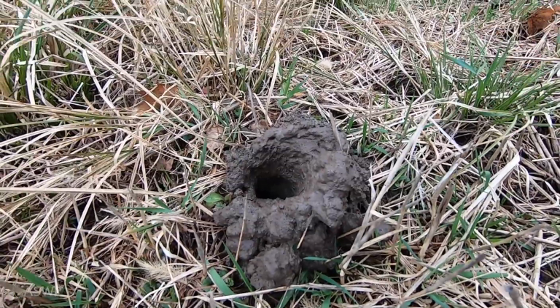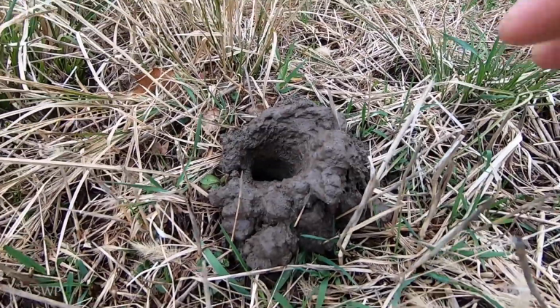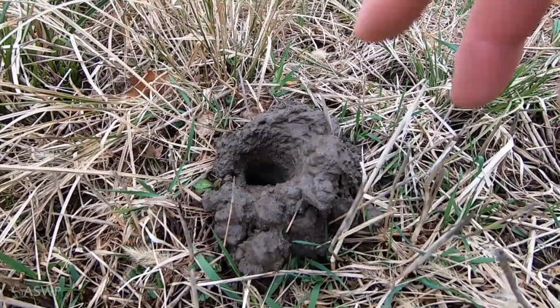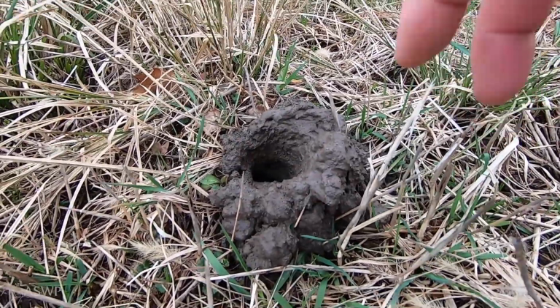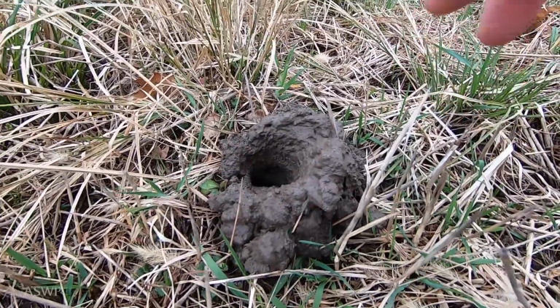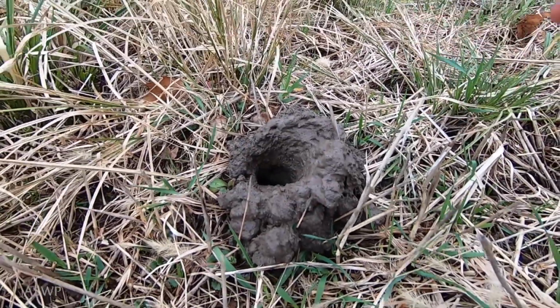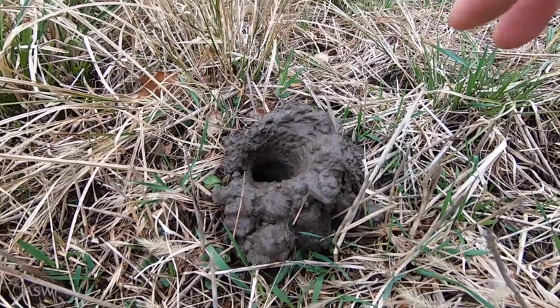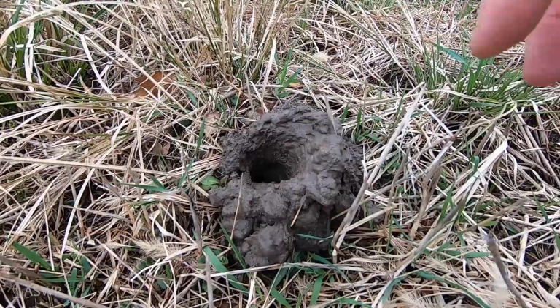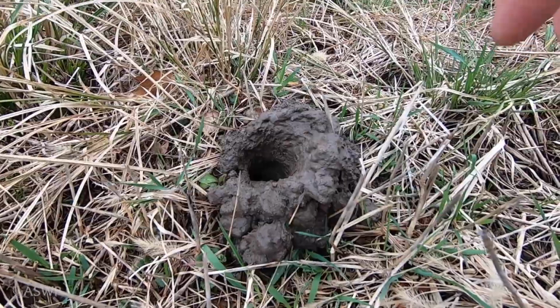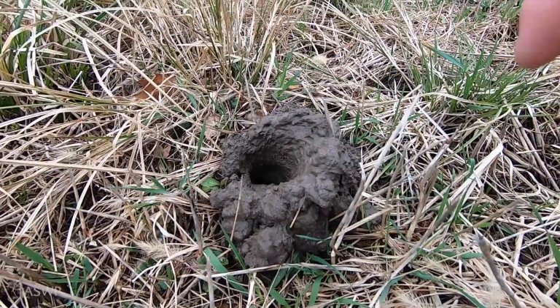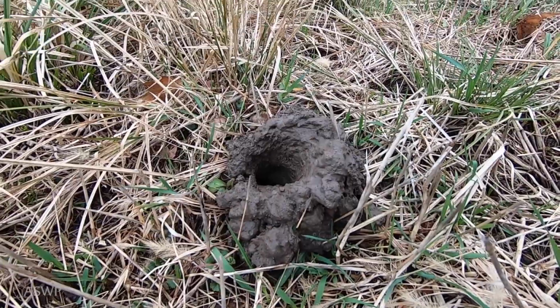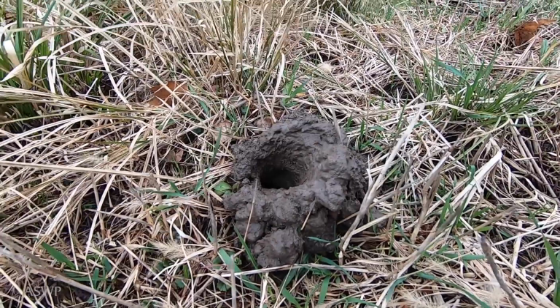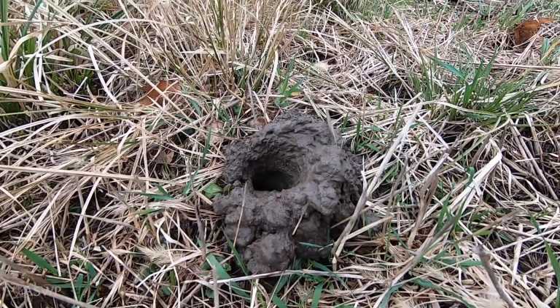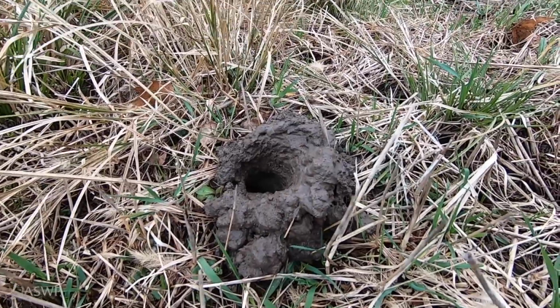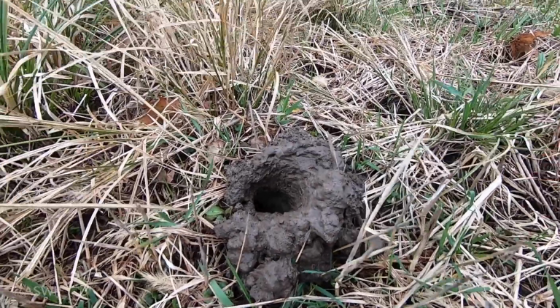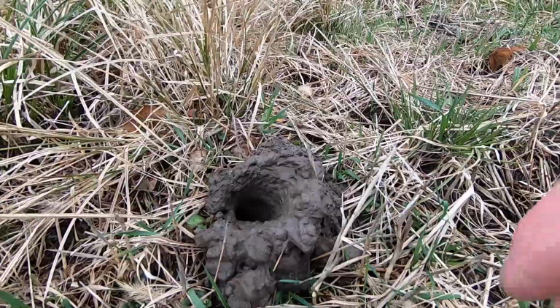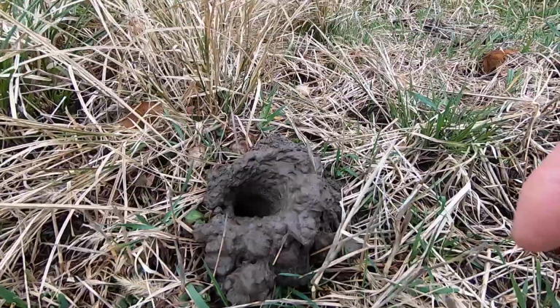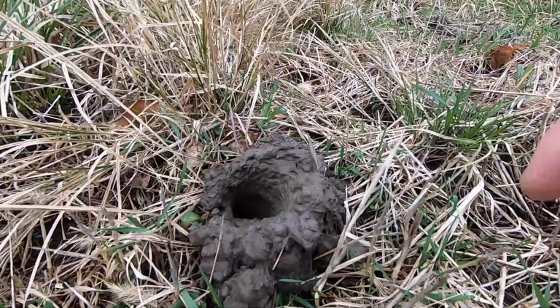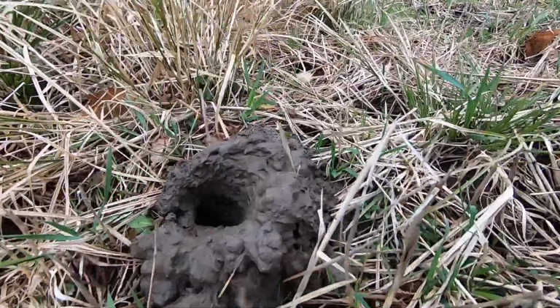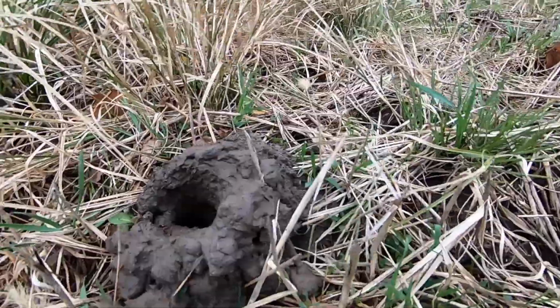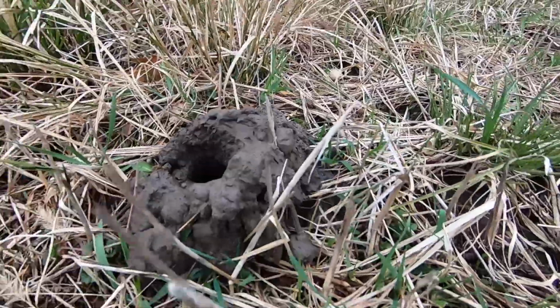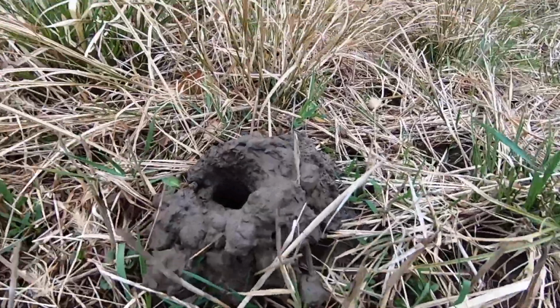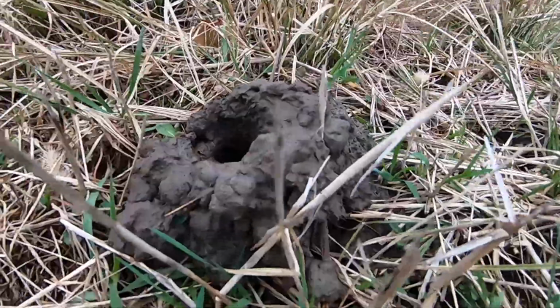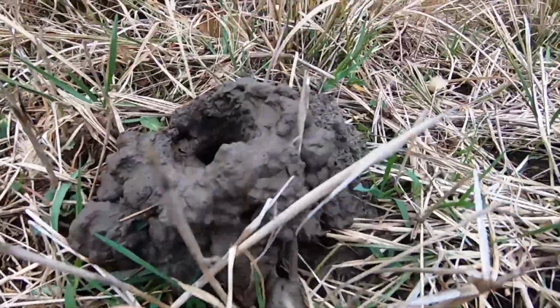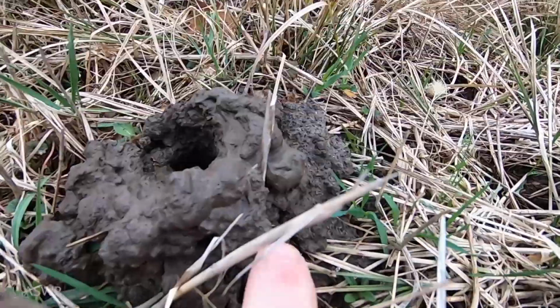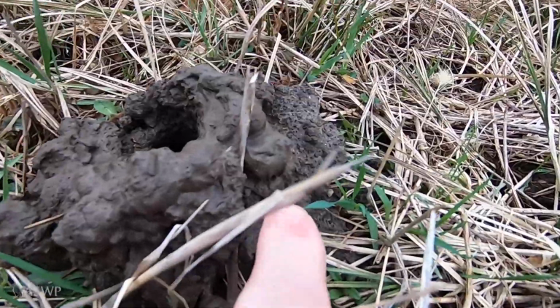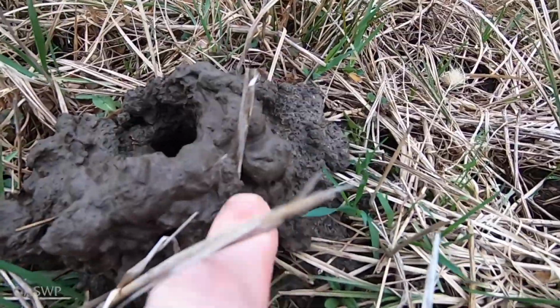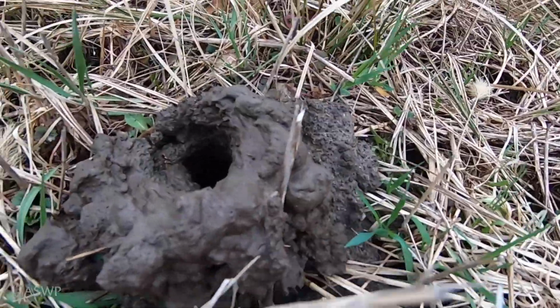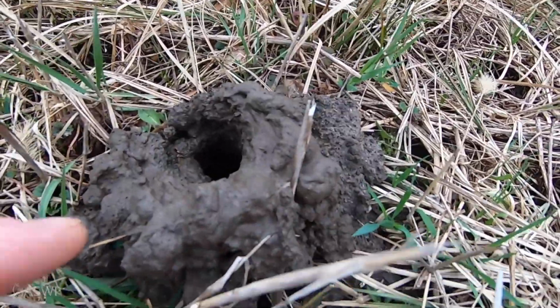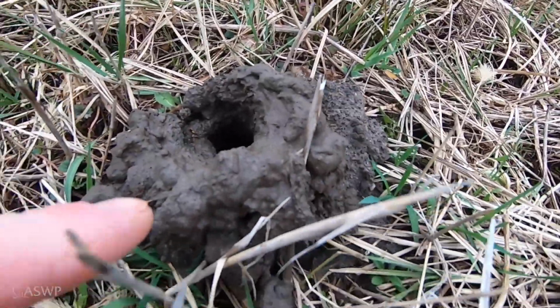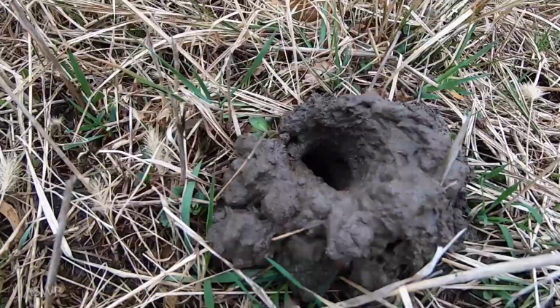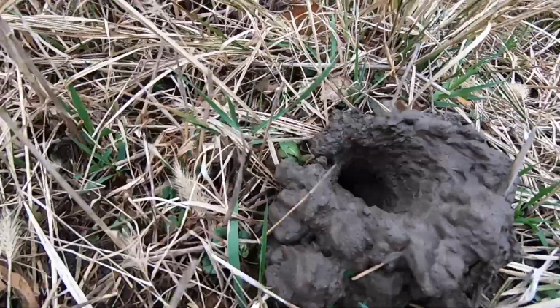Once it gets down and starts digging, it piles up some mud with its mouthparts and its legs, and it rolls it into a little ball called a pellet, and then it rolls those little balls up and out of the chimney.